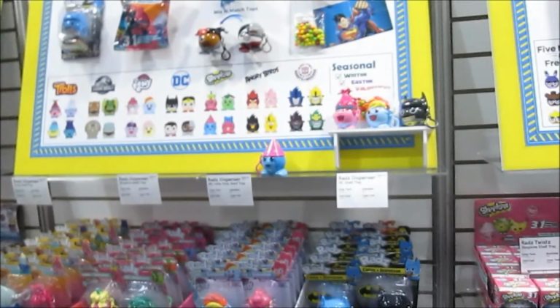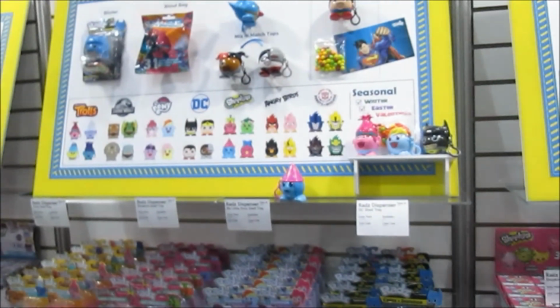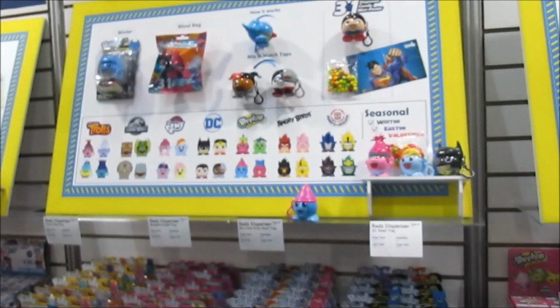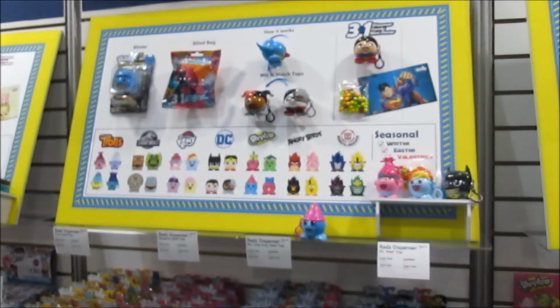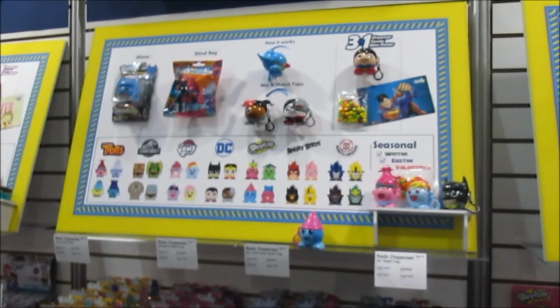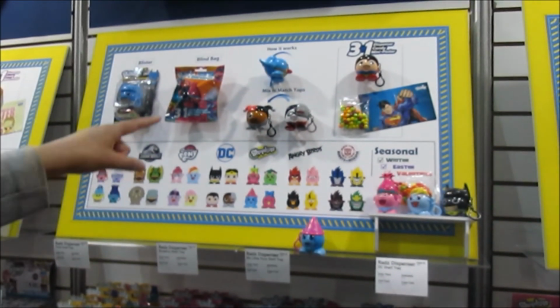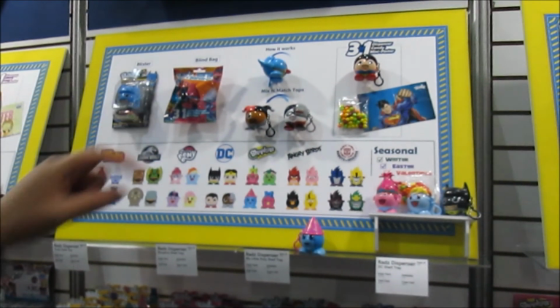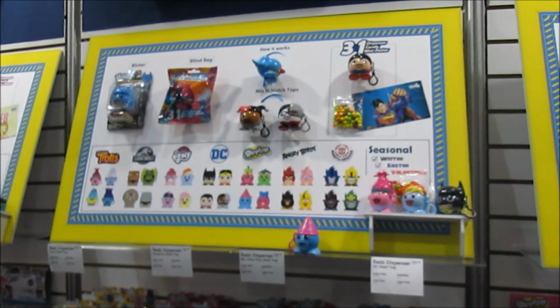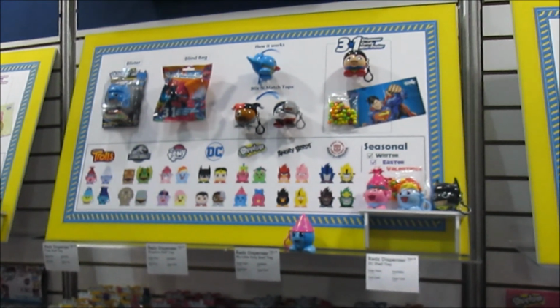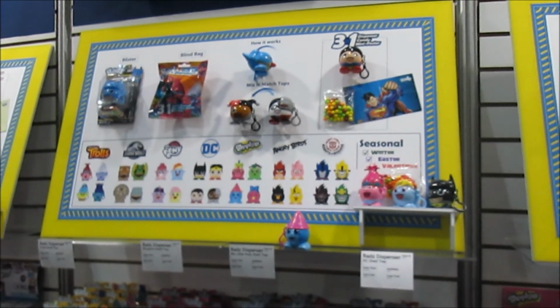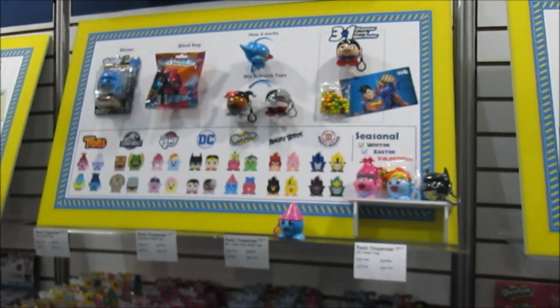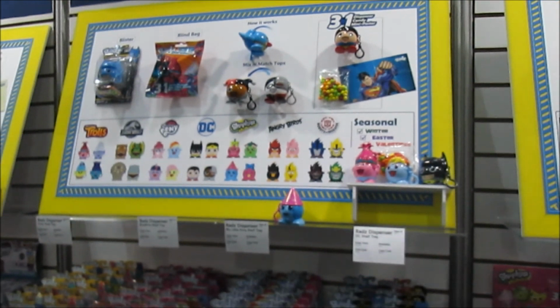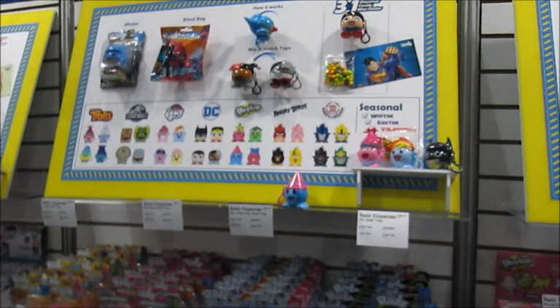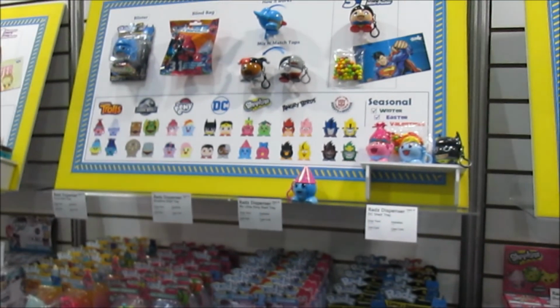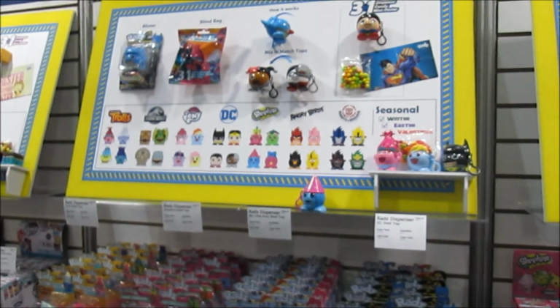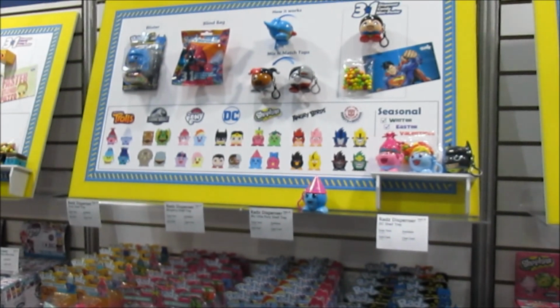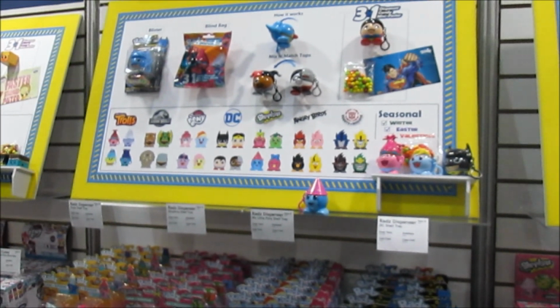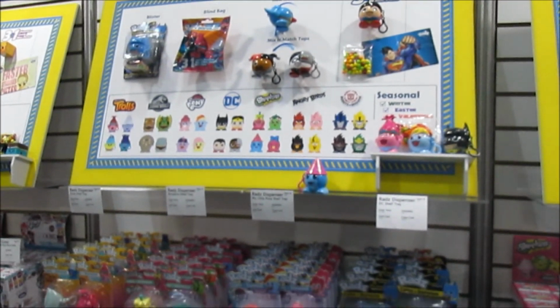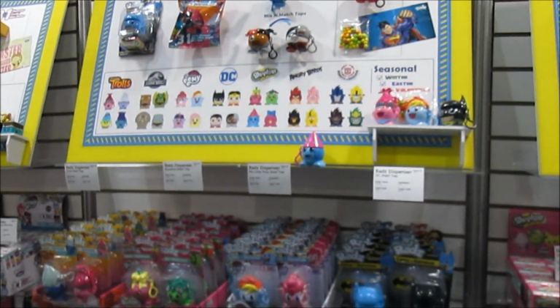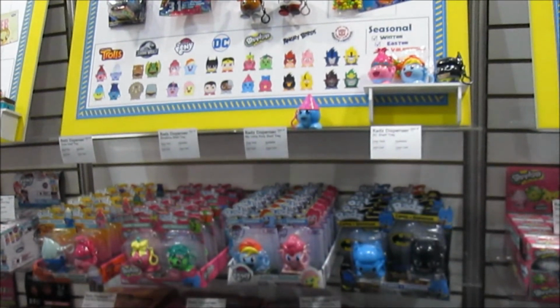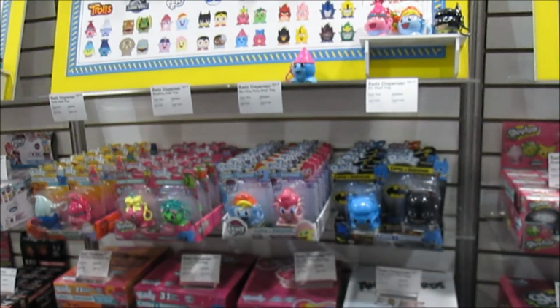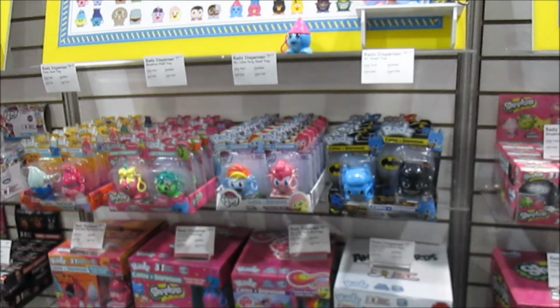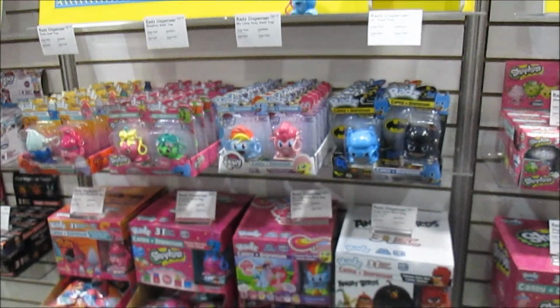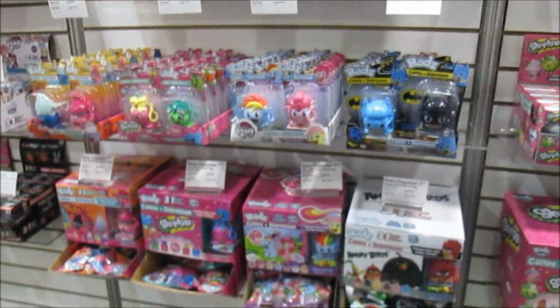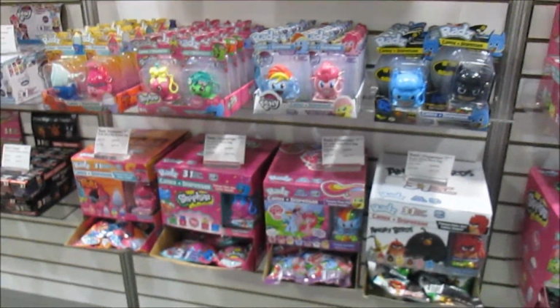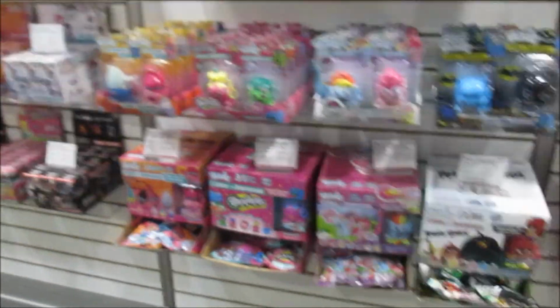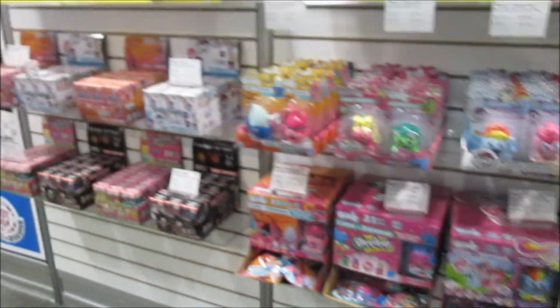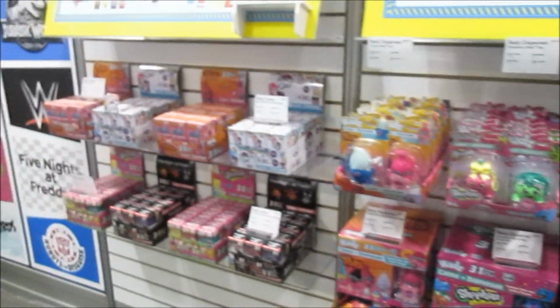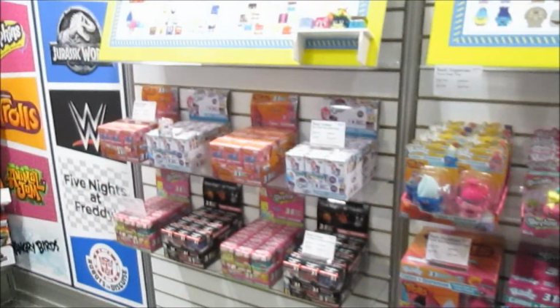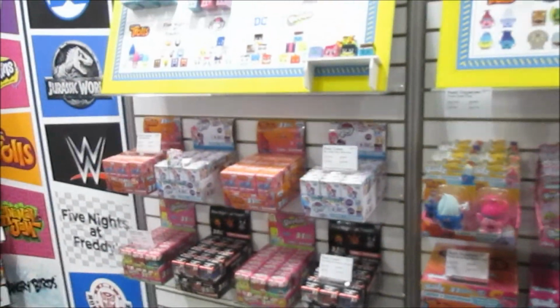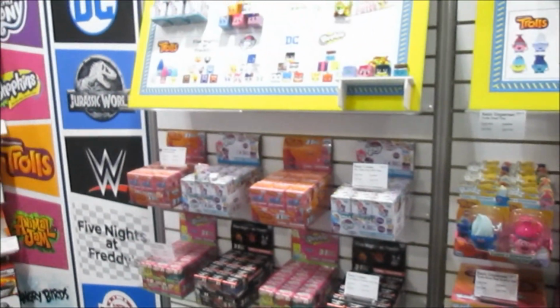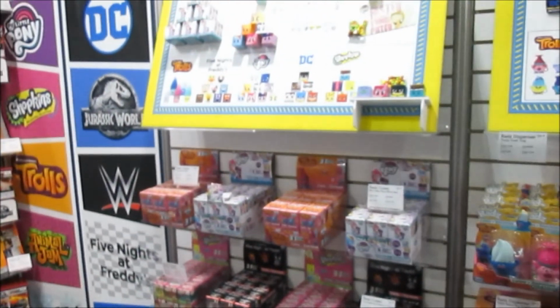The great thing is that you can also twist the tops and mix and match to create your own character as well — I love that. It's very unique. And then we have Bullseye Toy.